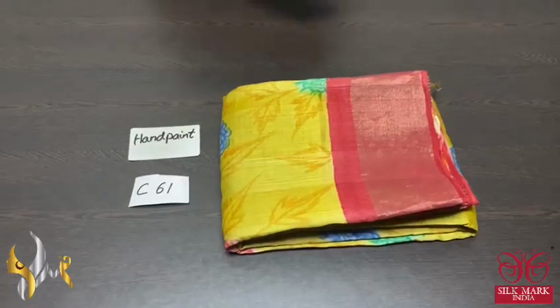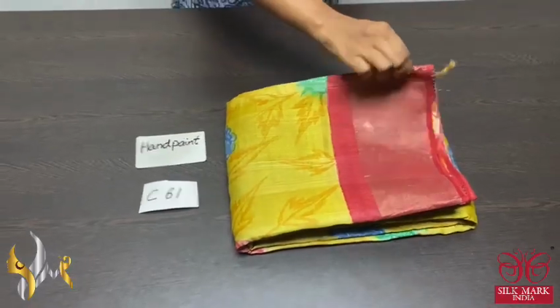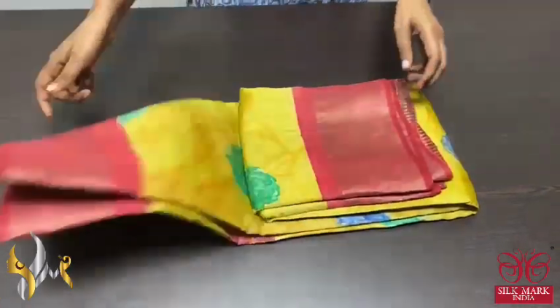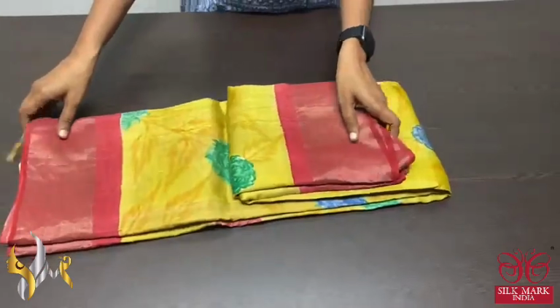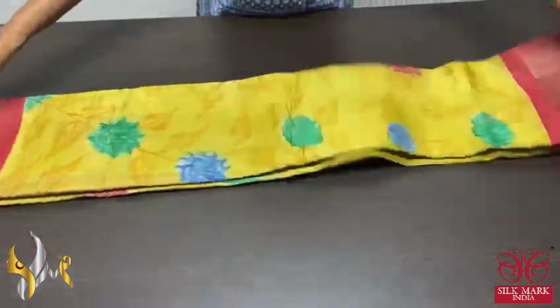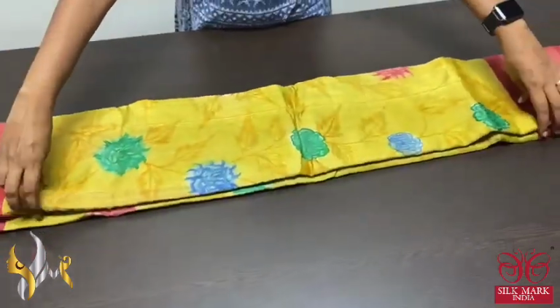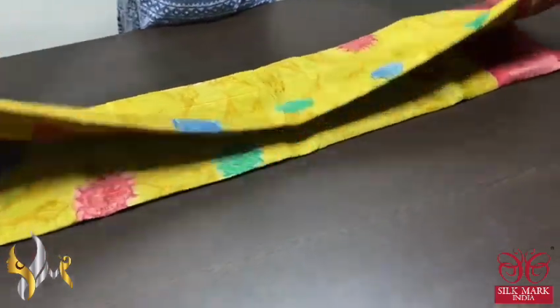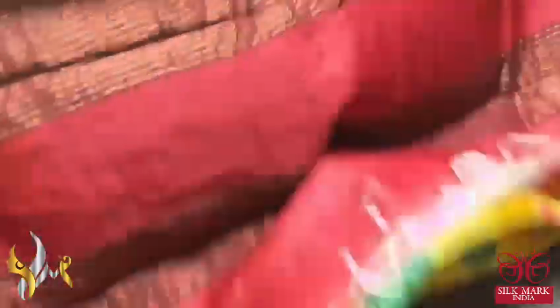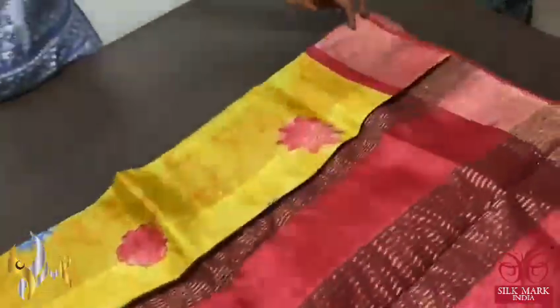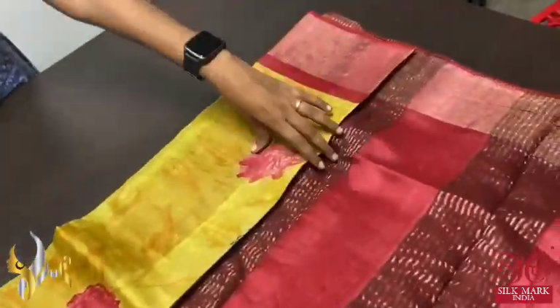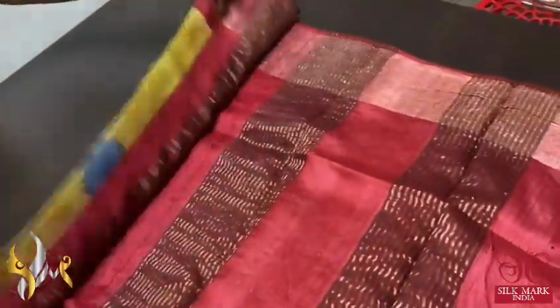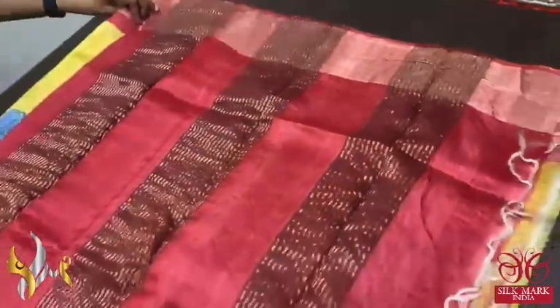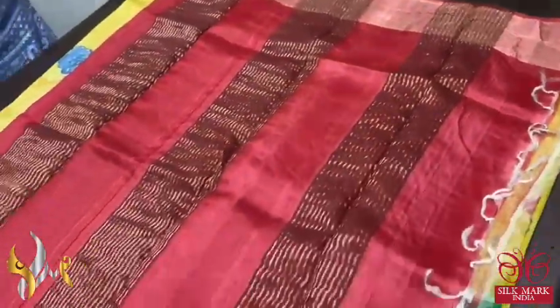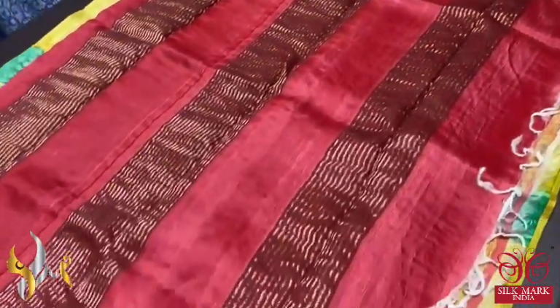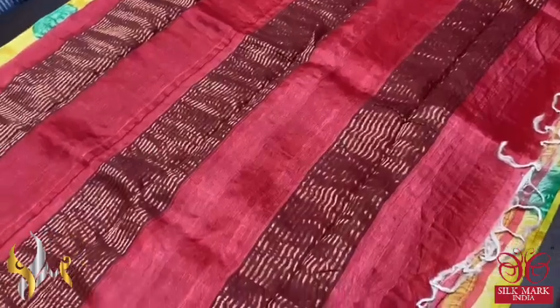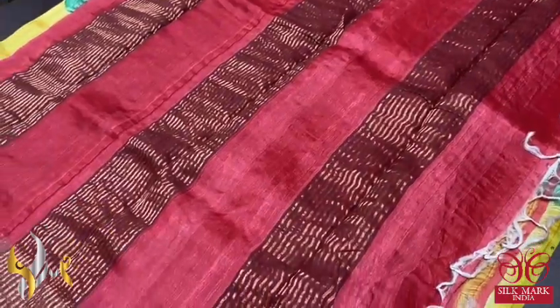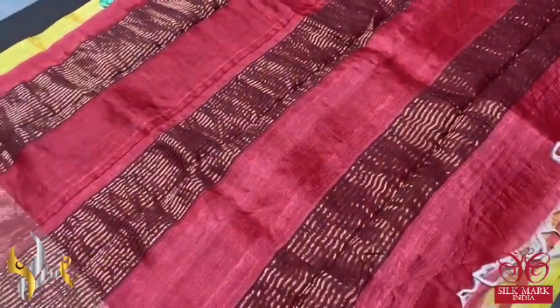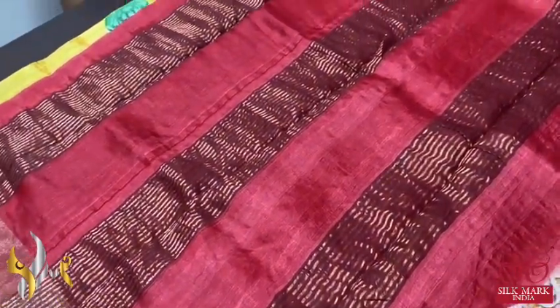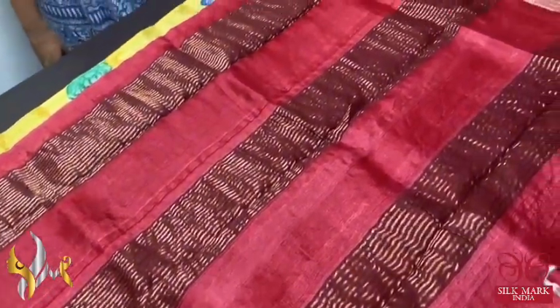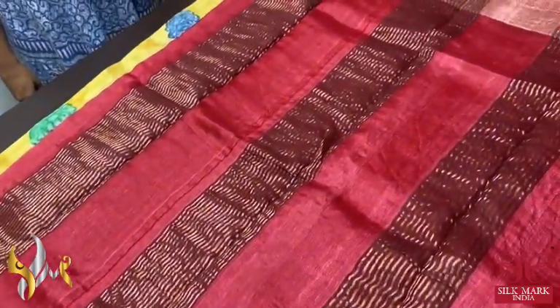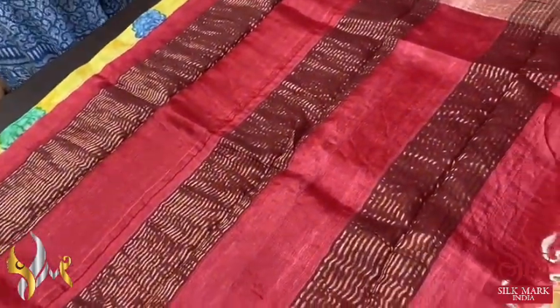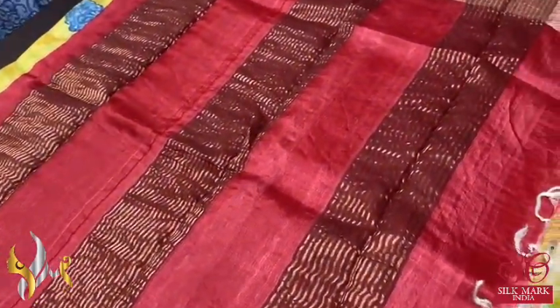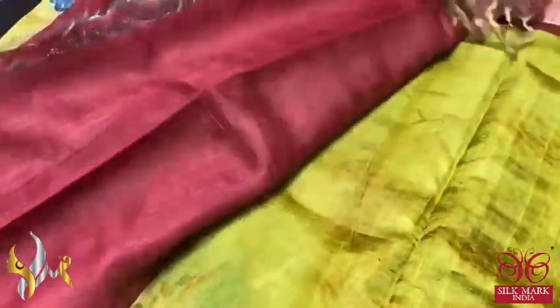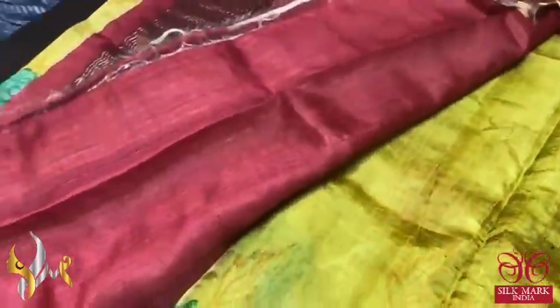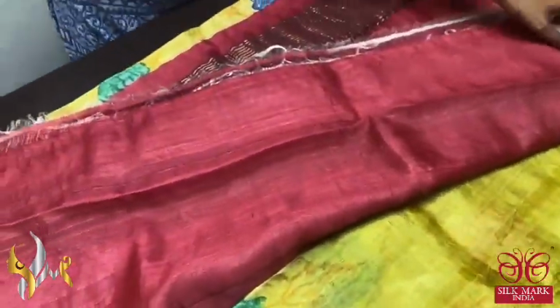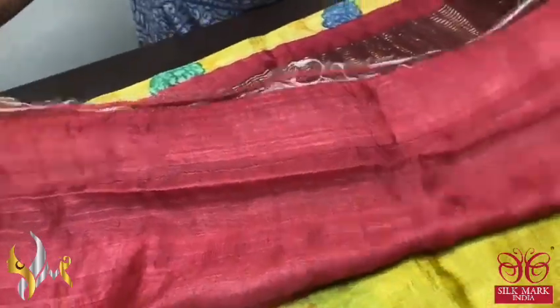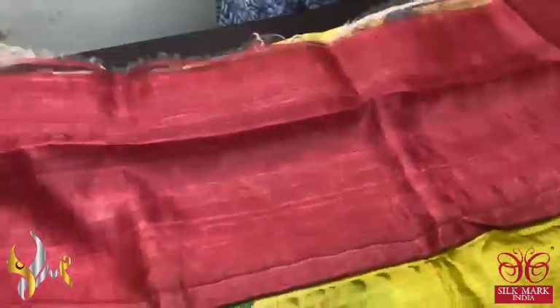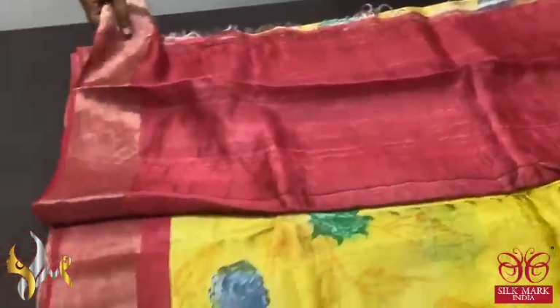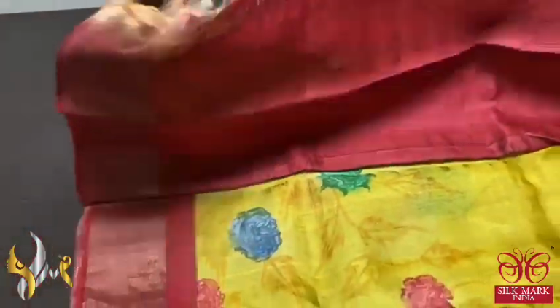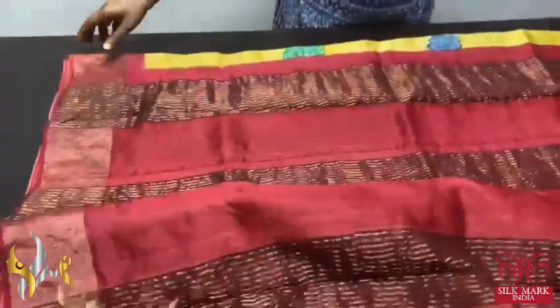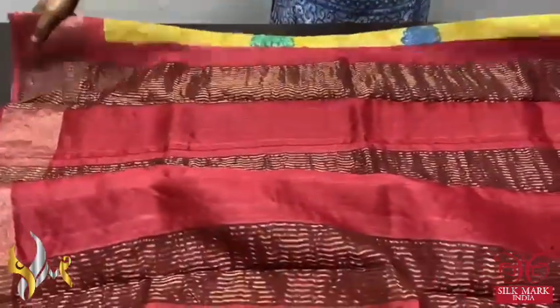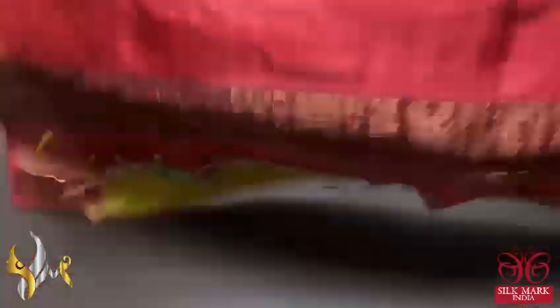Pure Tassa silk sari, premium quality, hand painted — a very elegant contrast concept in the pallu and blouse piece as well as in the border. It is a beautiful deep red, almost a maroon starting stage color pallu and blouse piece, with zari lines in the pallu.